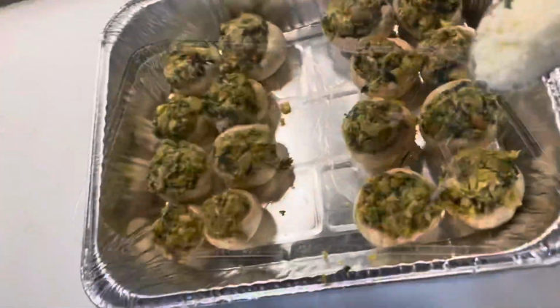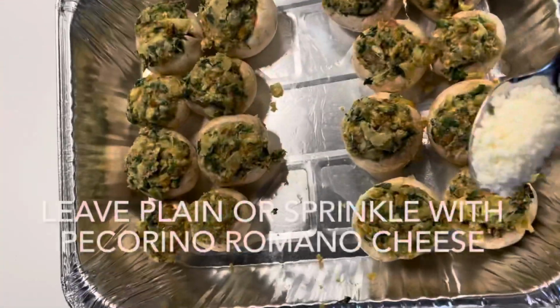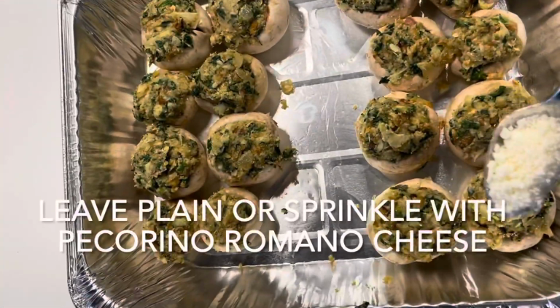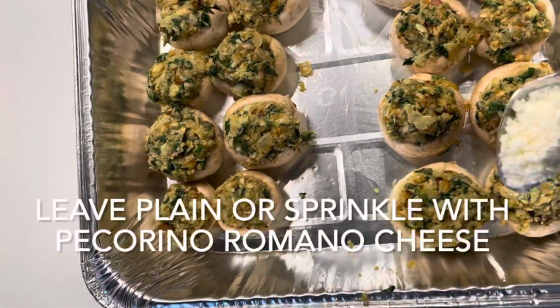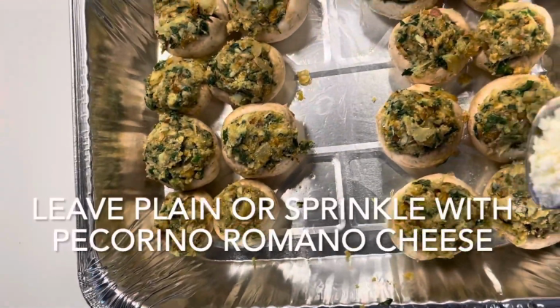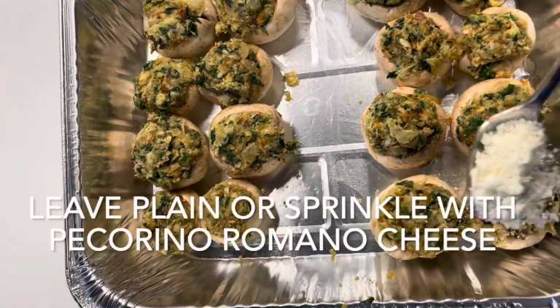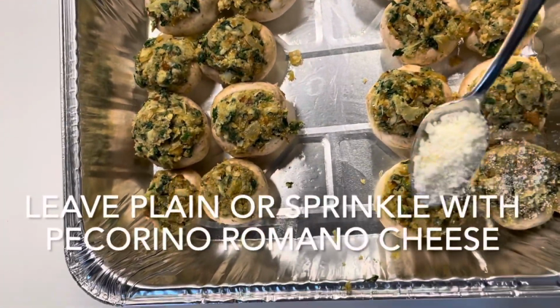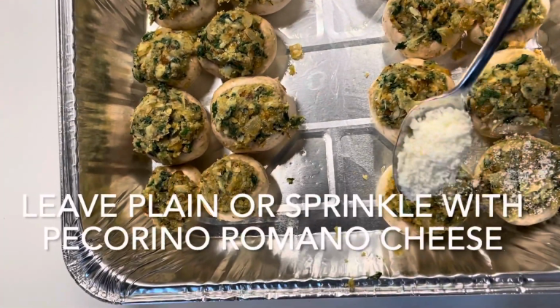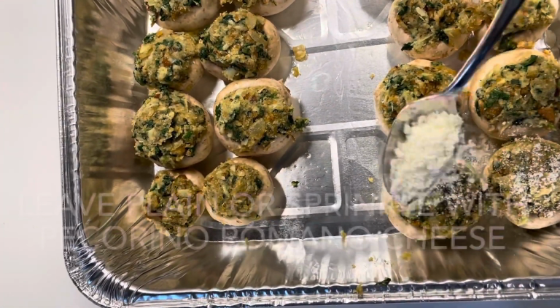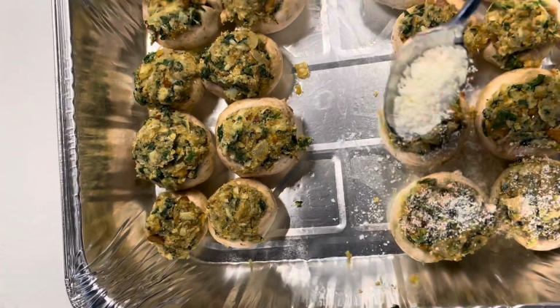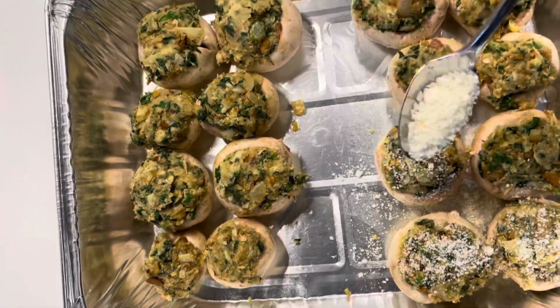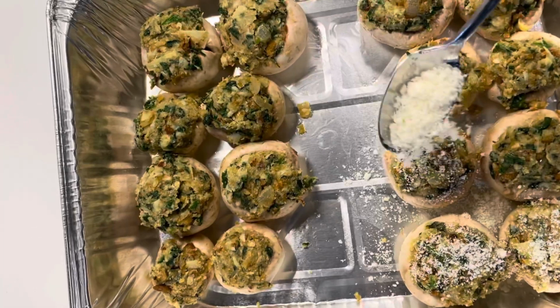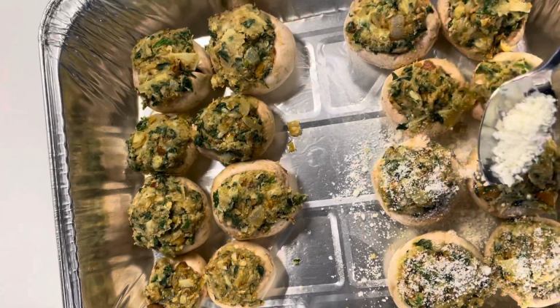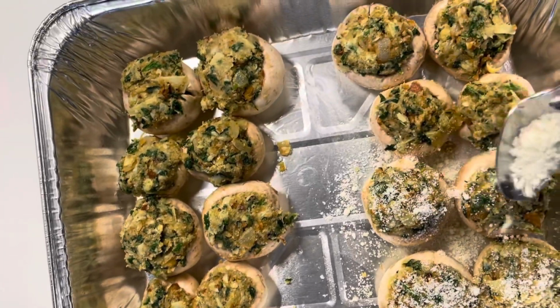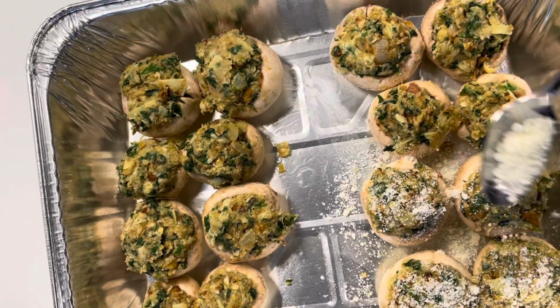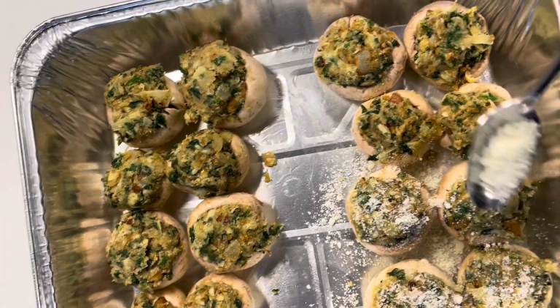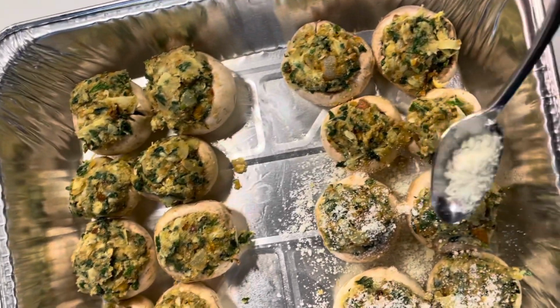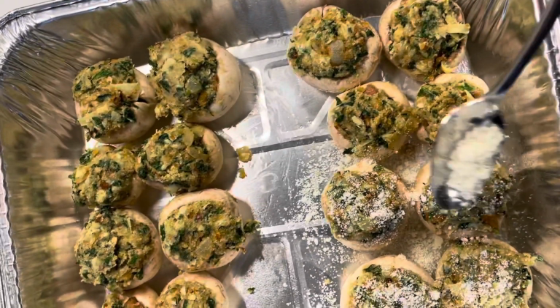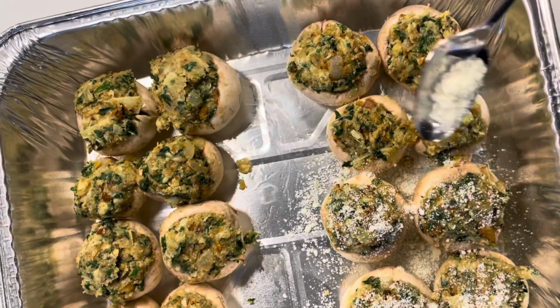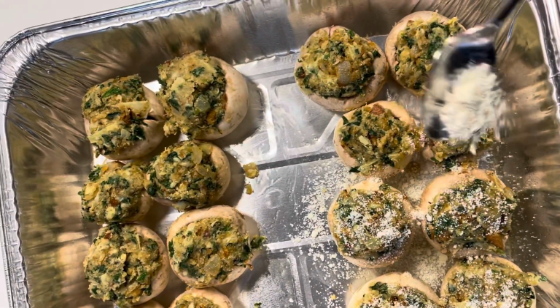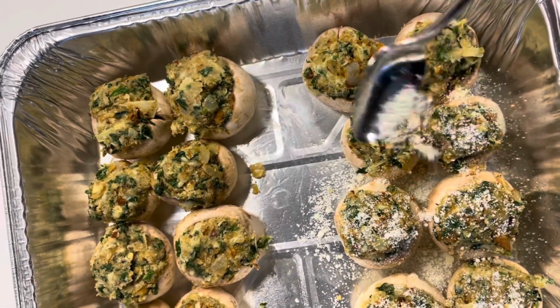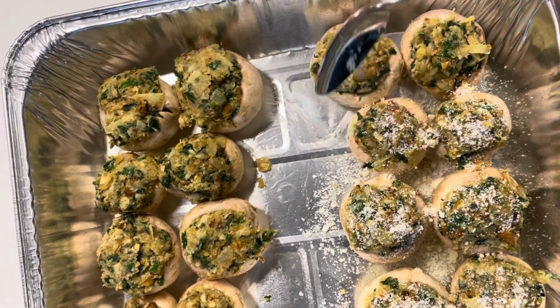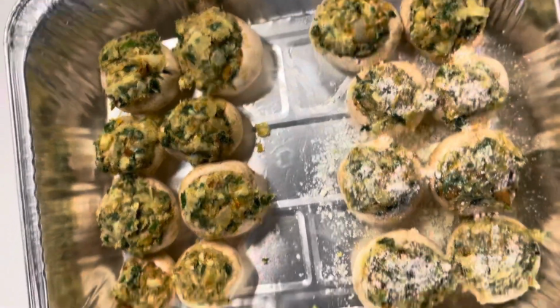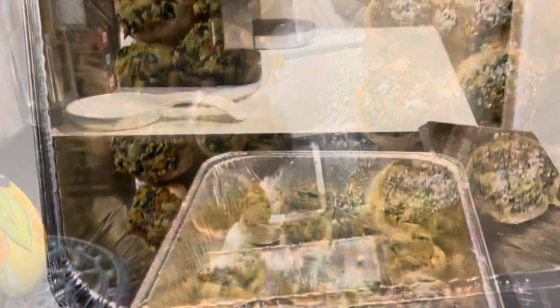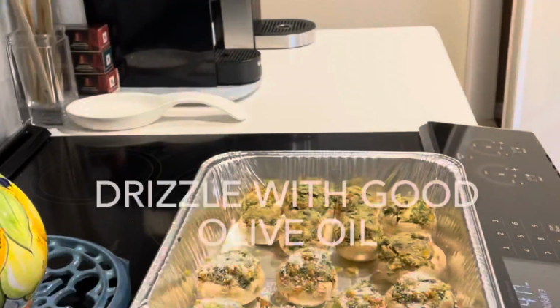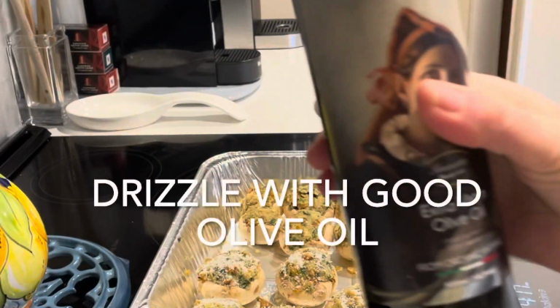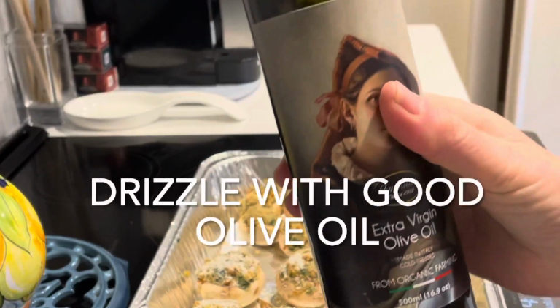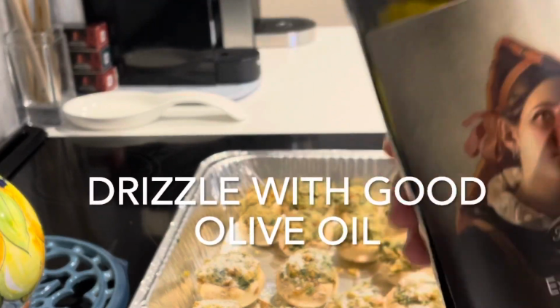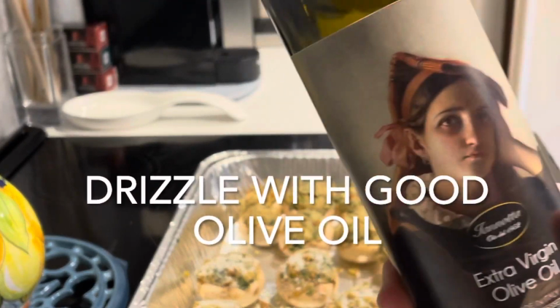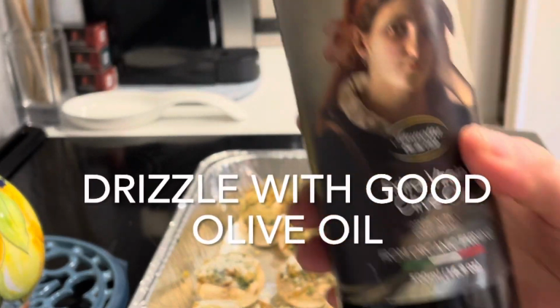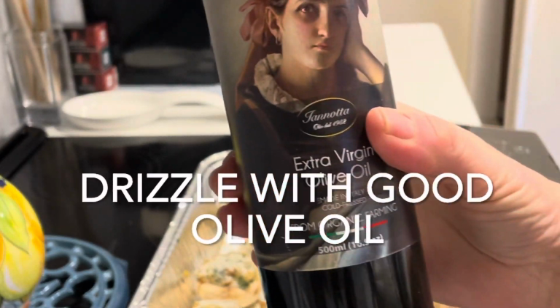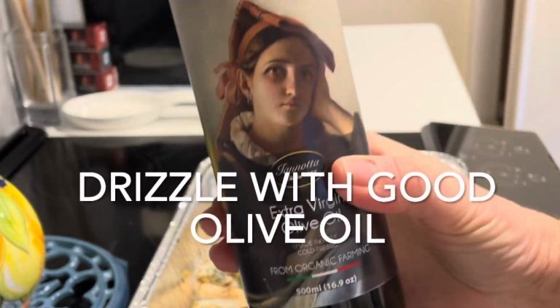Once you have filled your mushrooms, you can sprinkle the tops with some Pecorino Romano cheese or any other kind of cheese you may like. I'm leaving some plain for my vegan guests. Then drizzle the top with some very good olive oil.